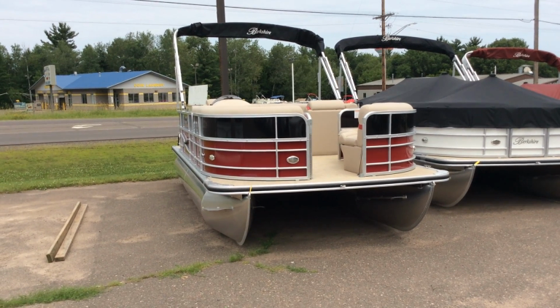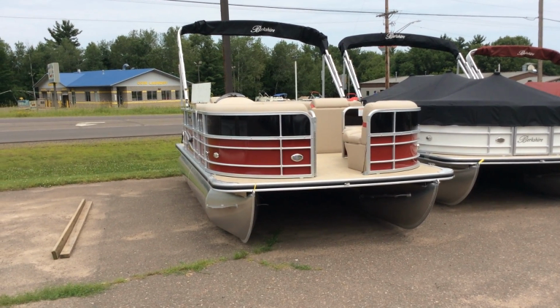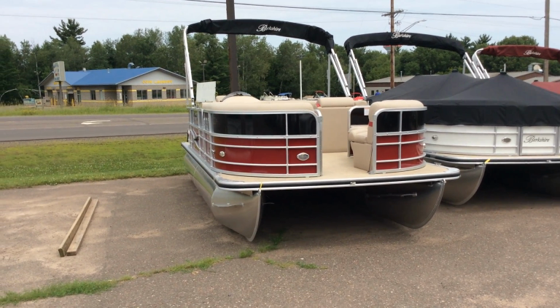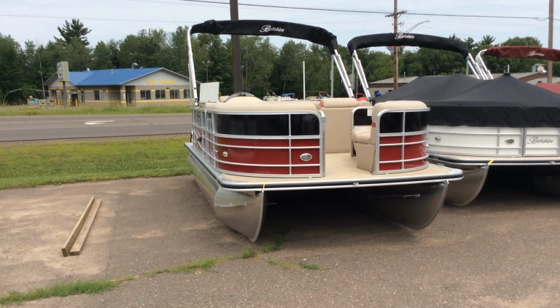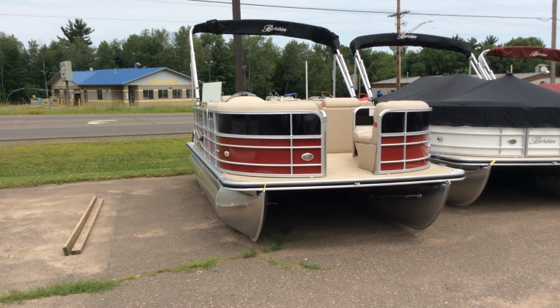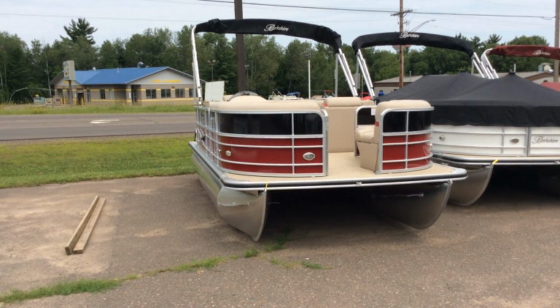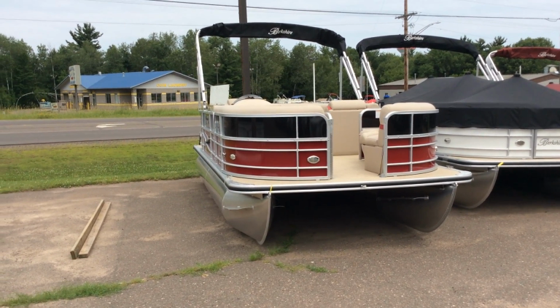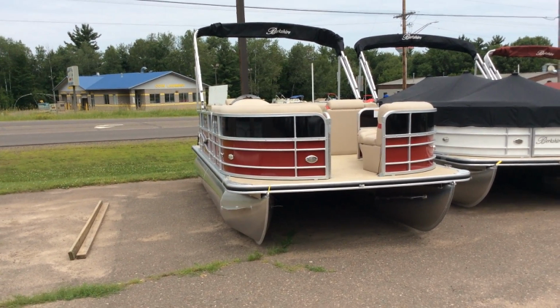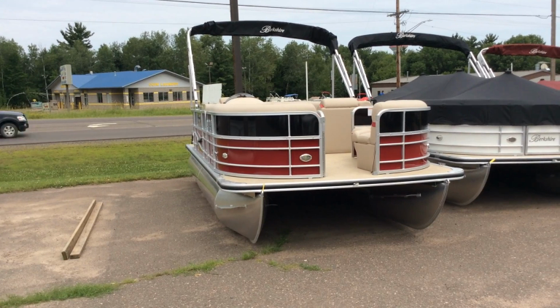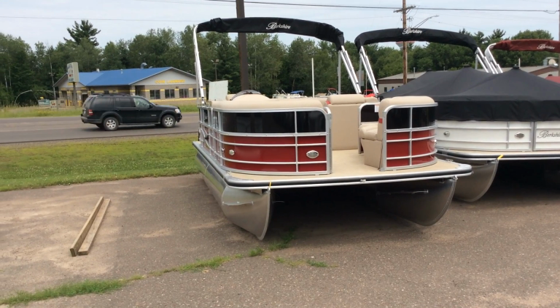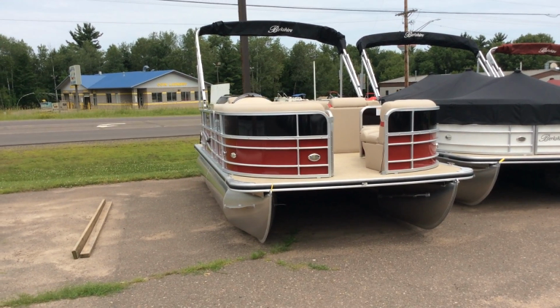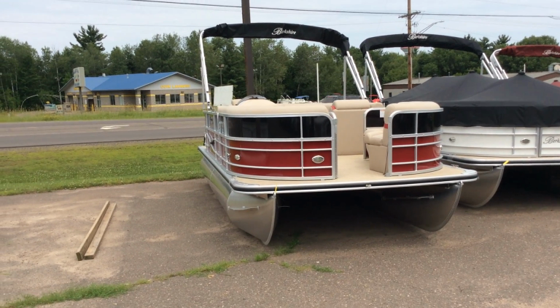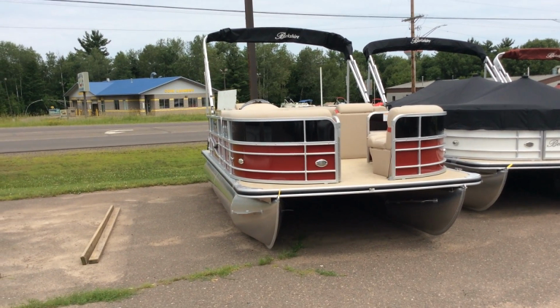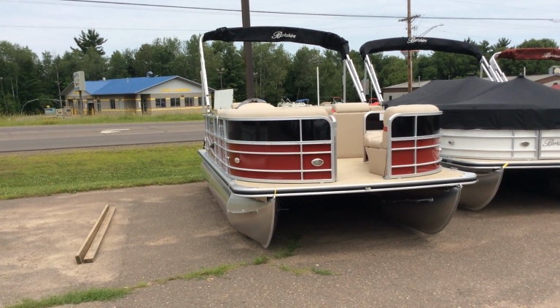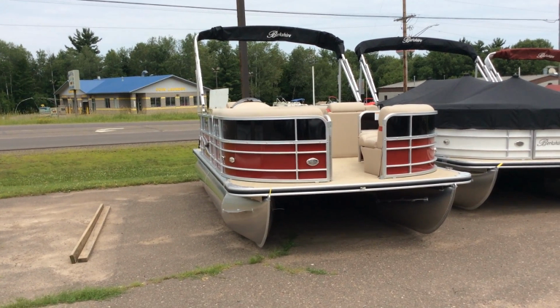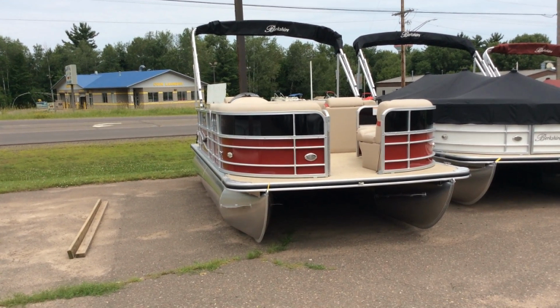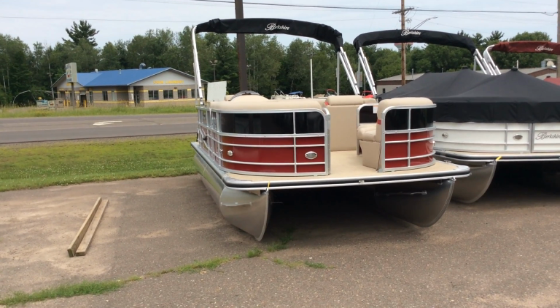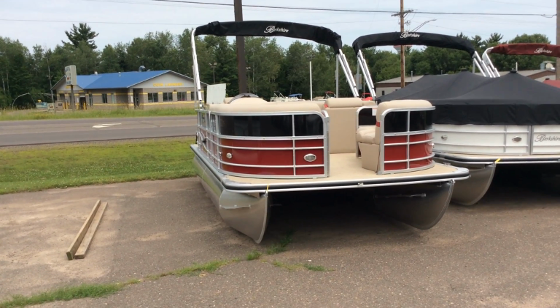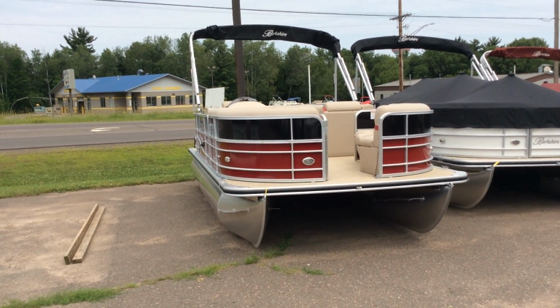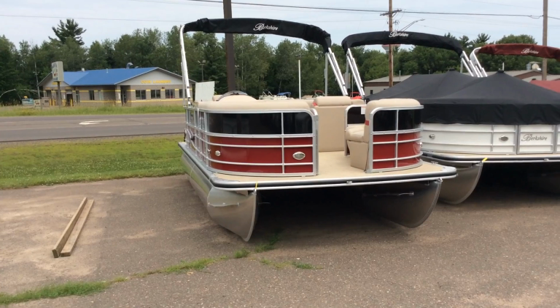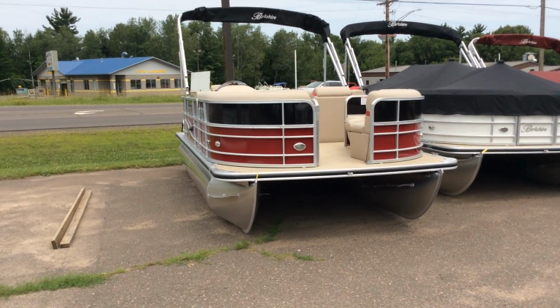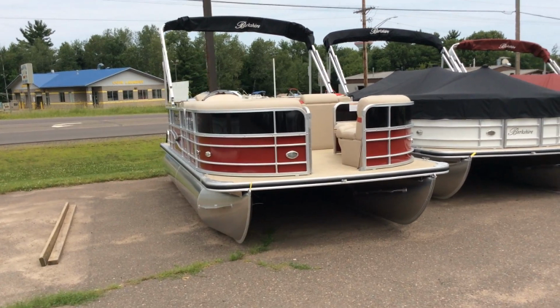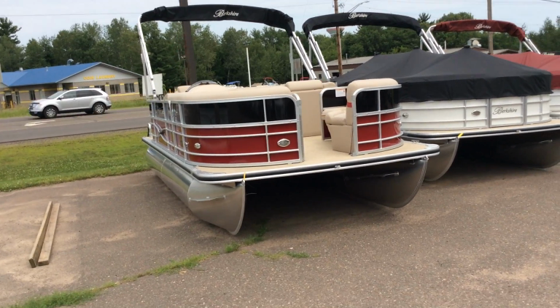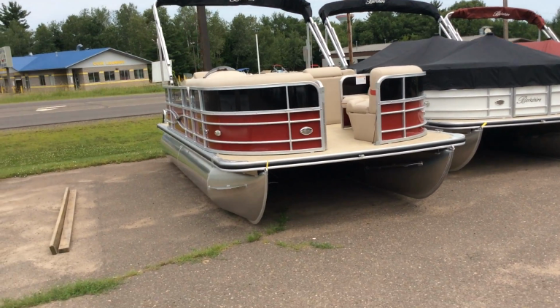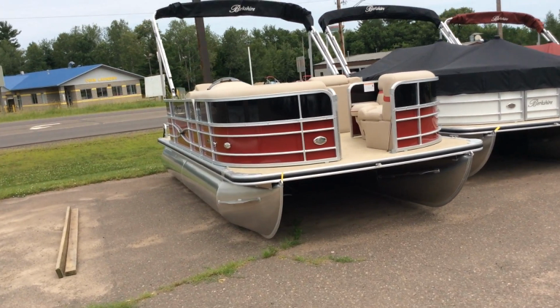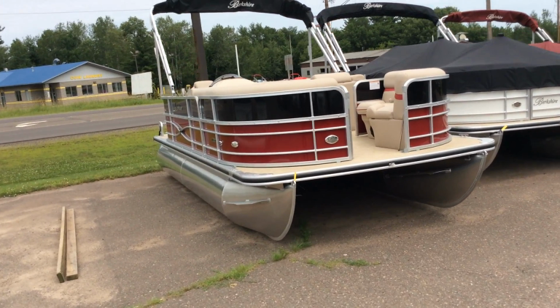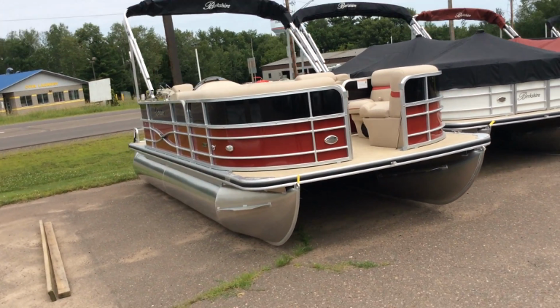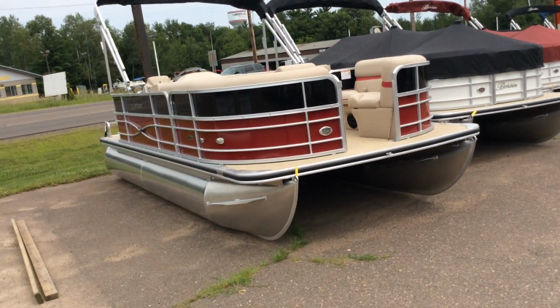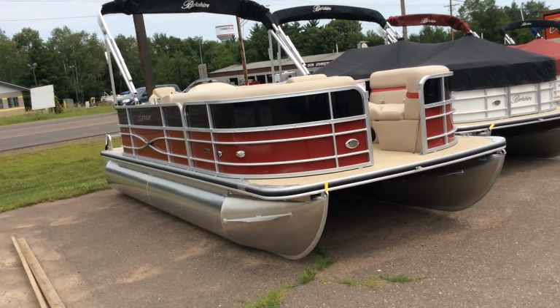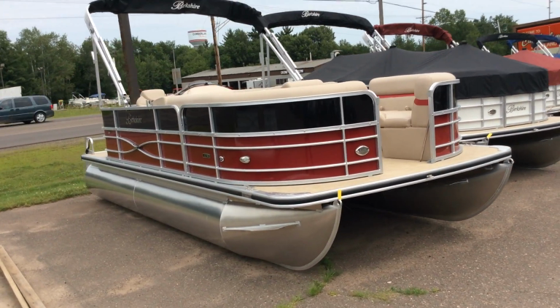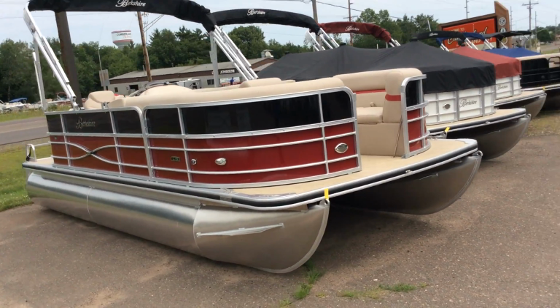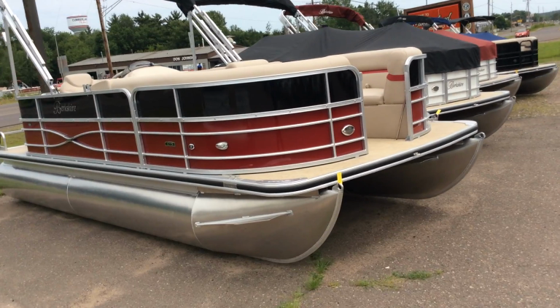Hi, this is Zach at Don Johnson Cumberland Motors and Marine. Today I'm showing you this 2017 Berkshire 20CL CTS. It's a 20-foot pontoon and you can see it's black and burgundy in color.